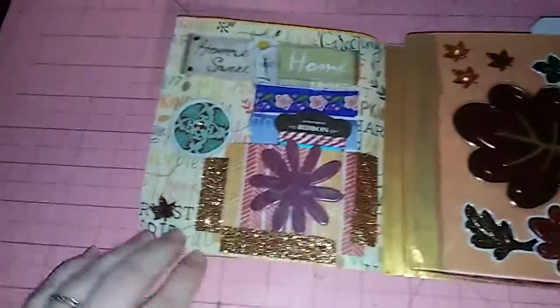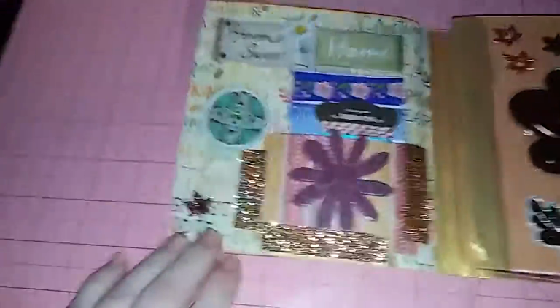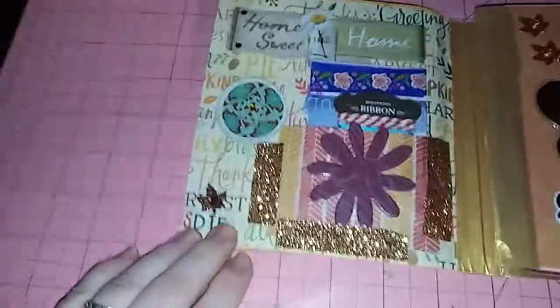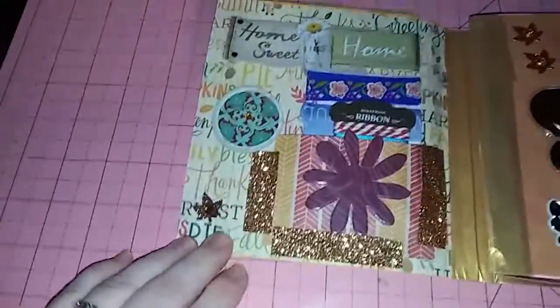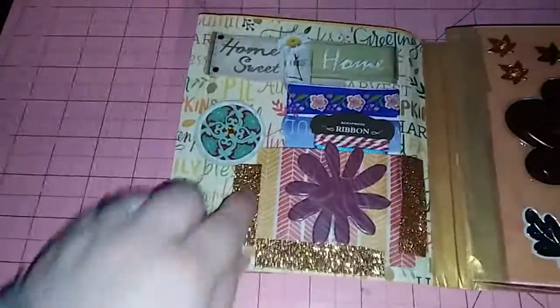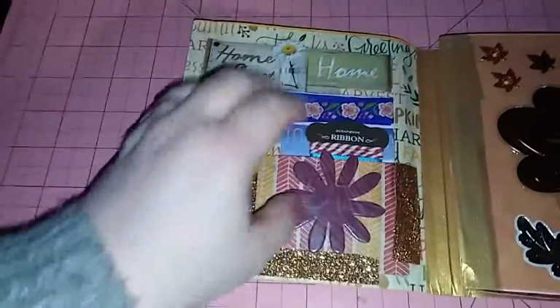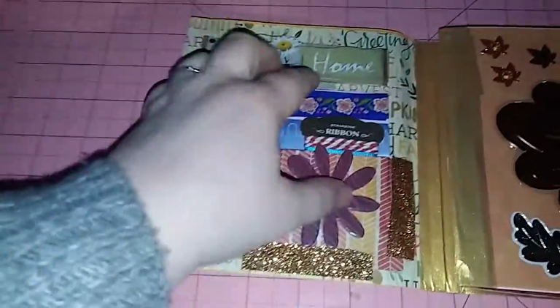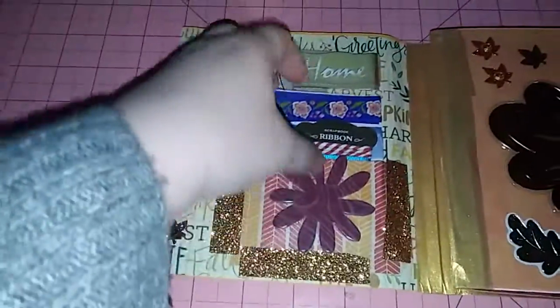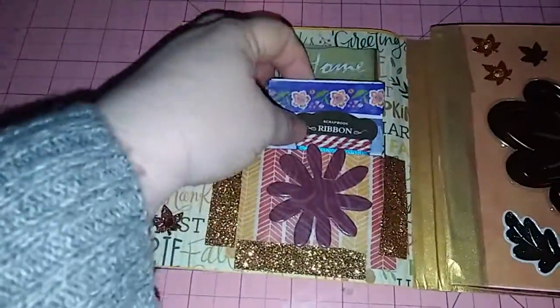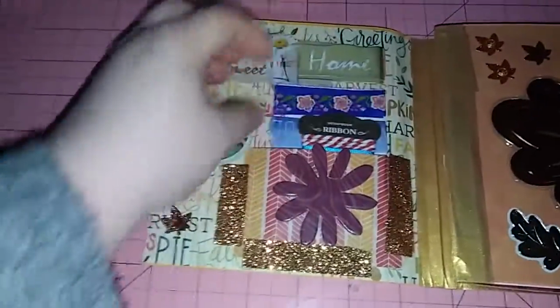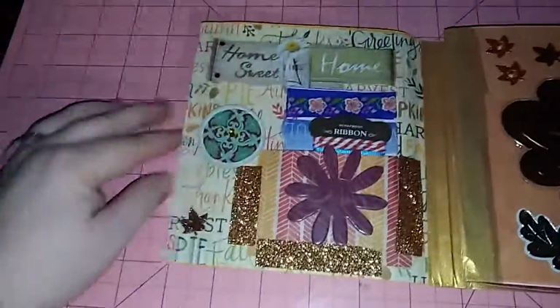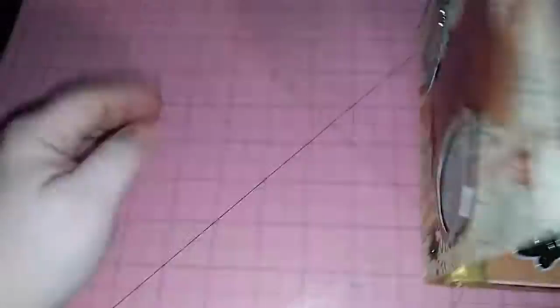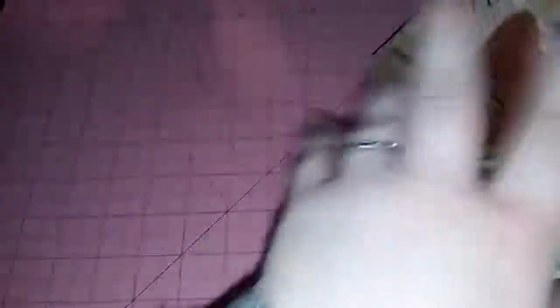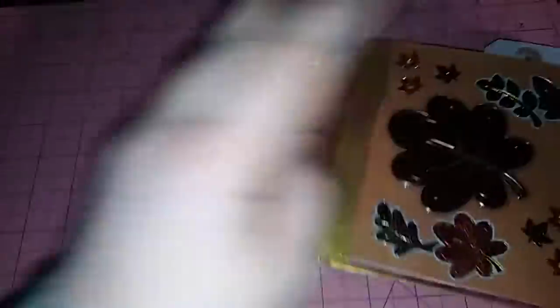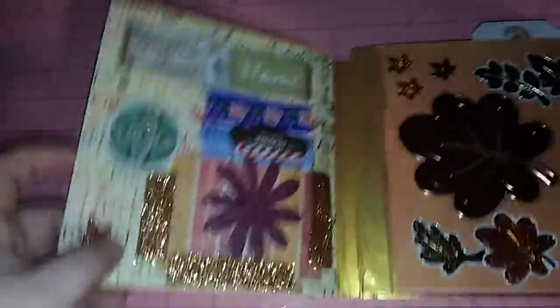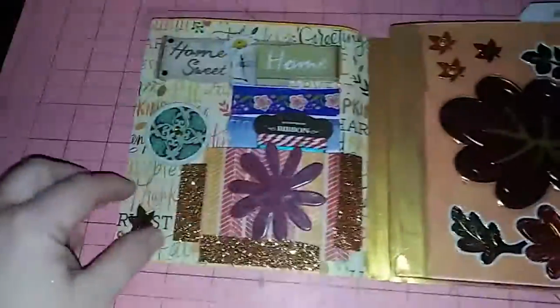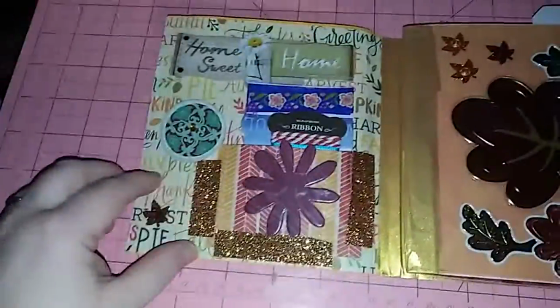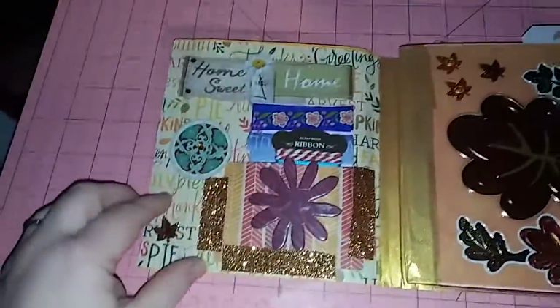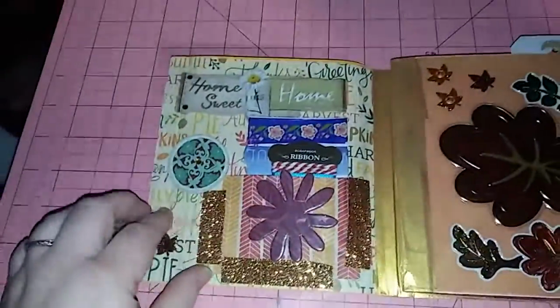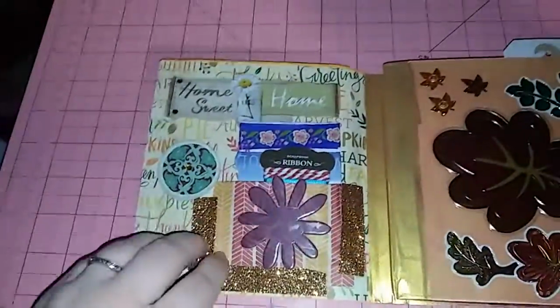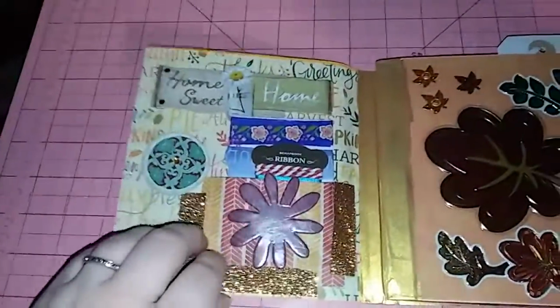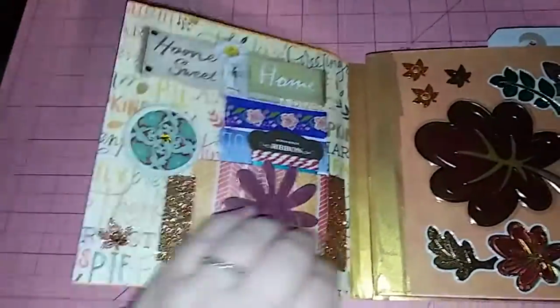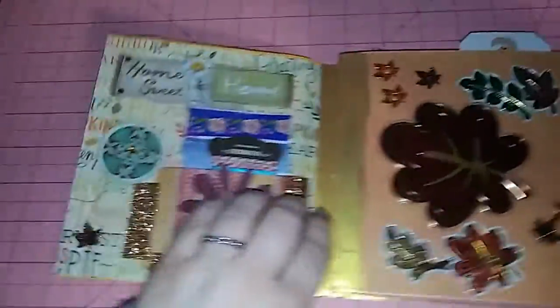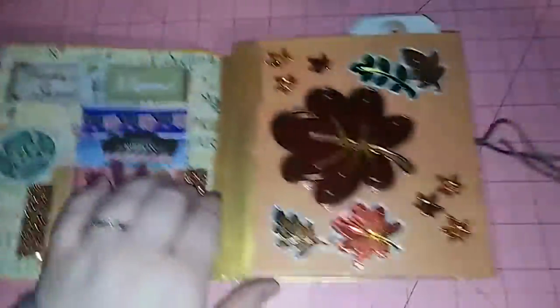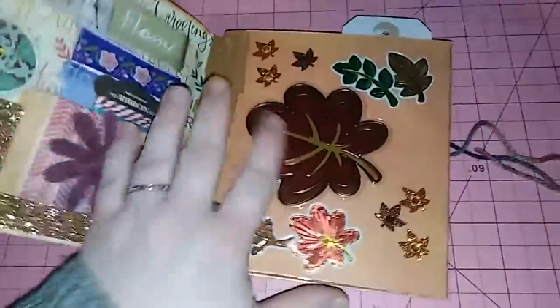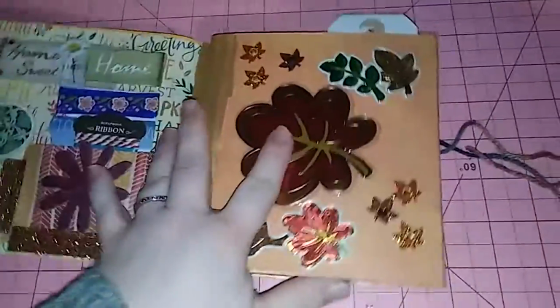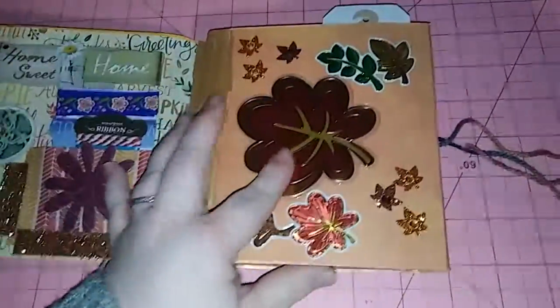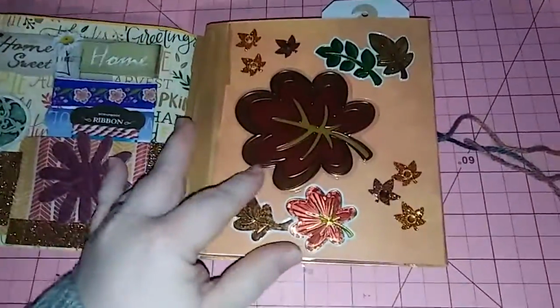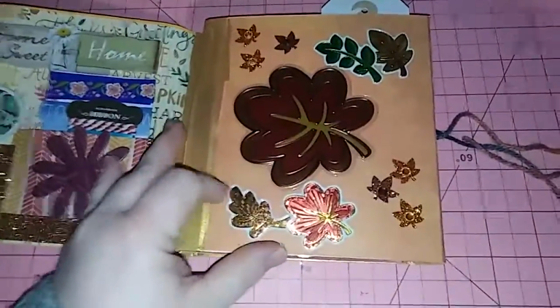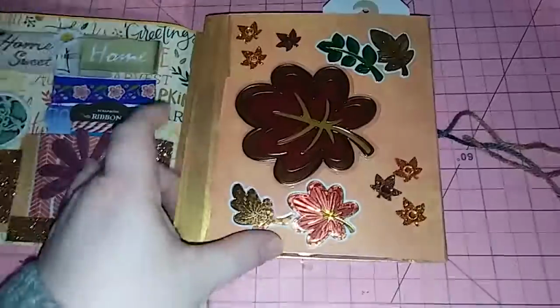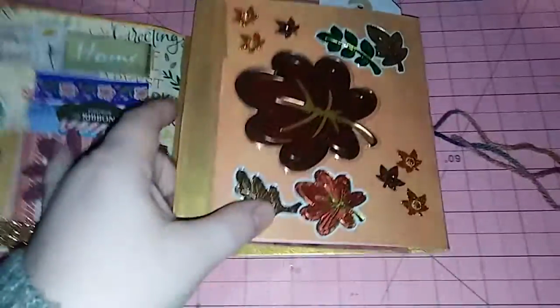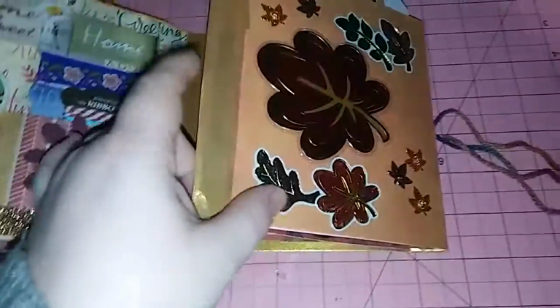Here's the first page and I put samples of washi. It wants to flip back on me. And then this page I just put some fall leaves.